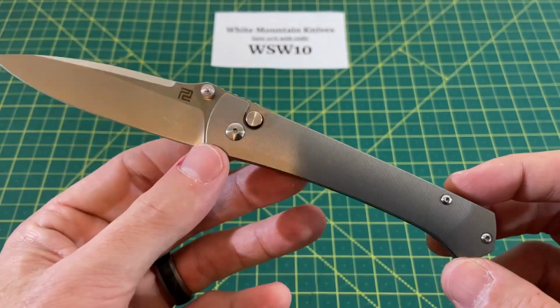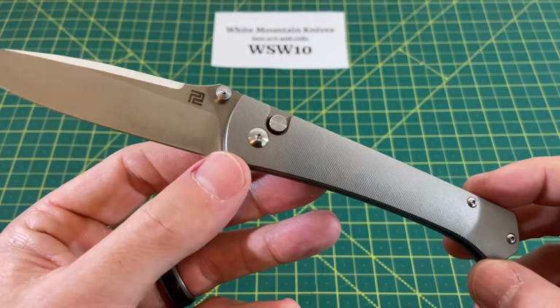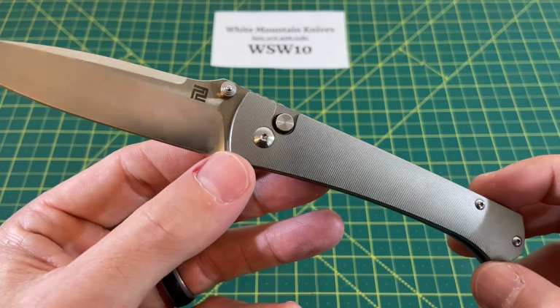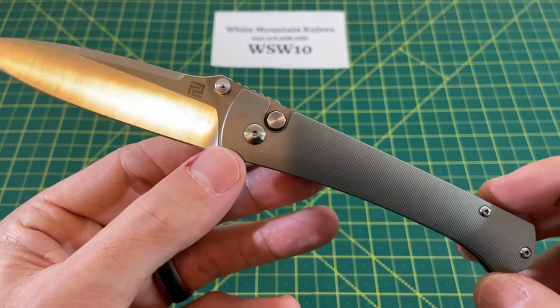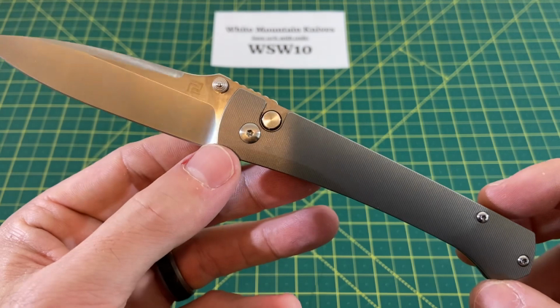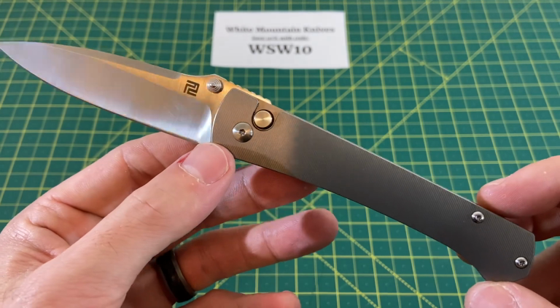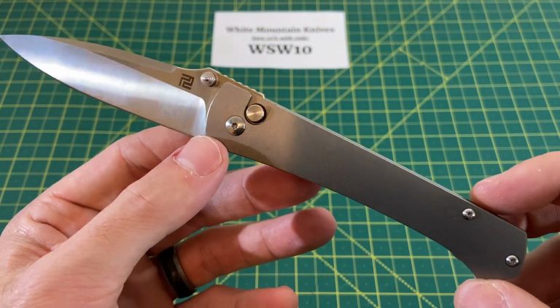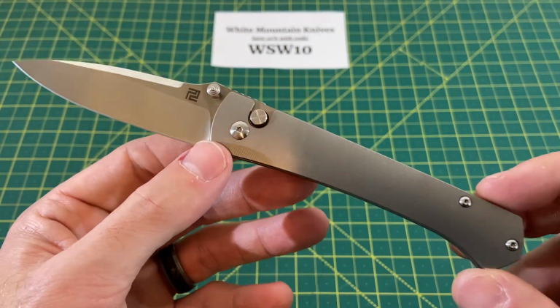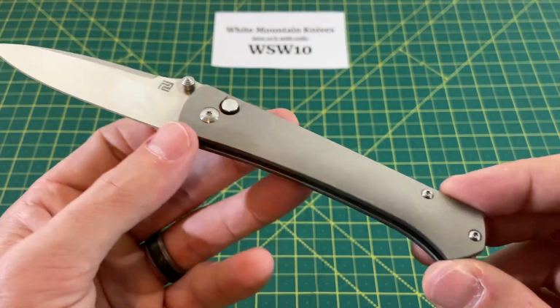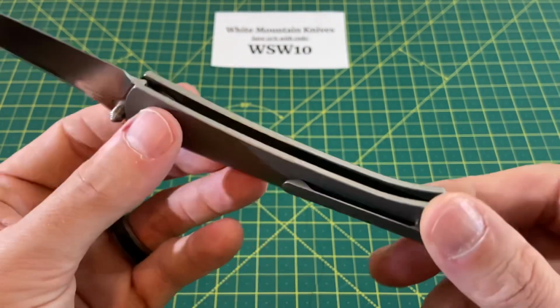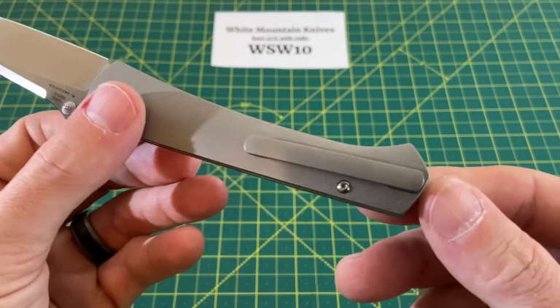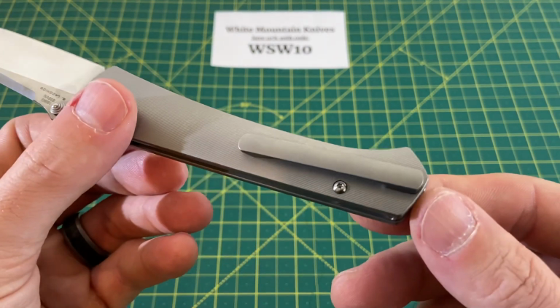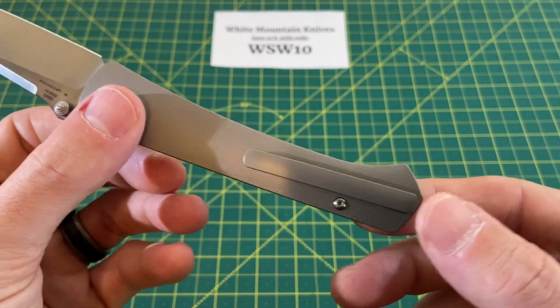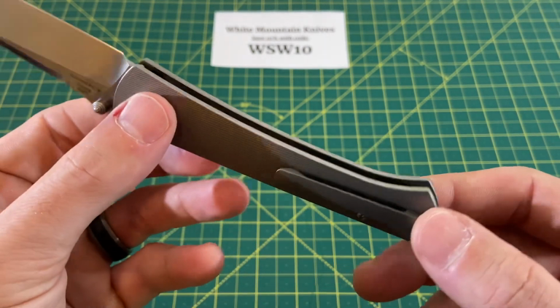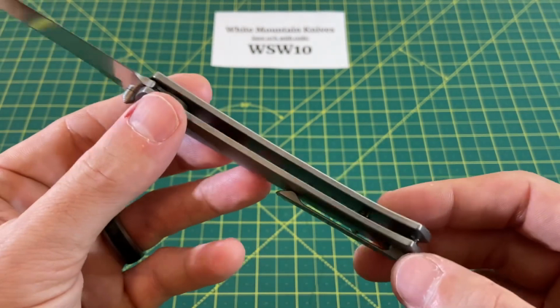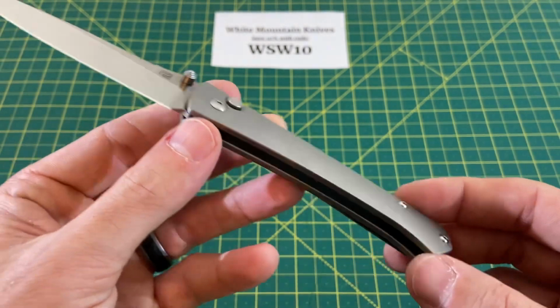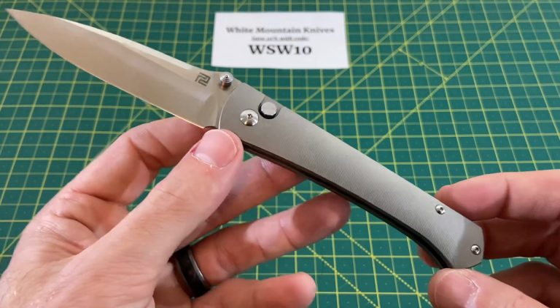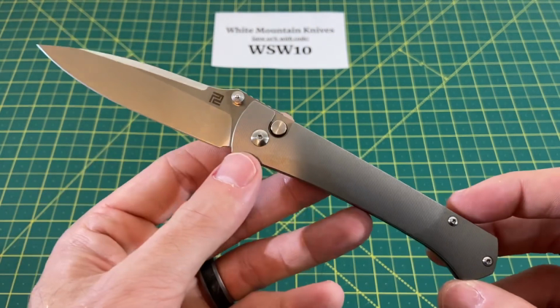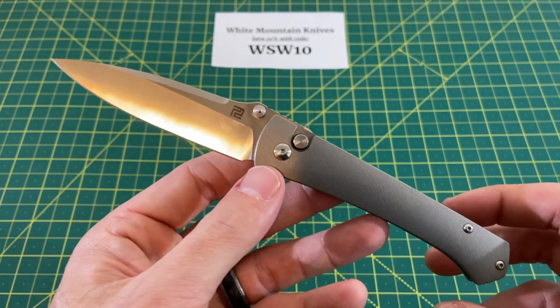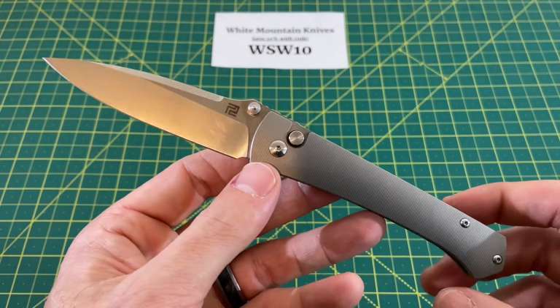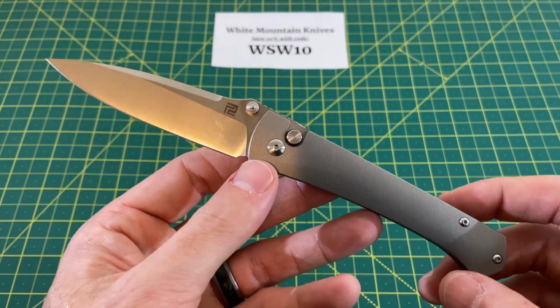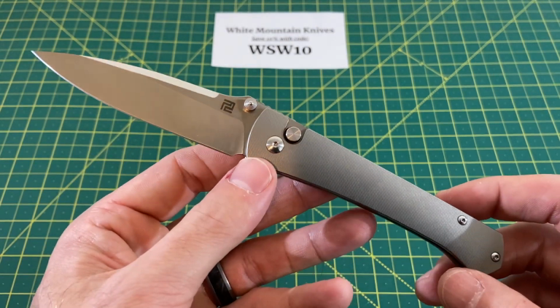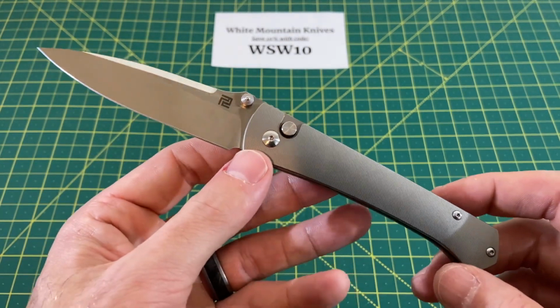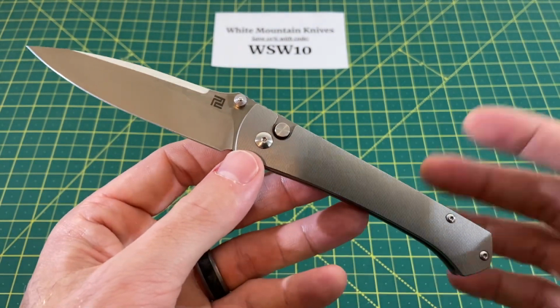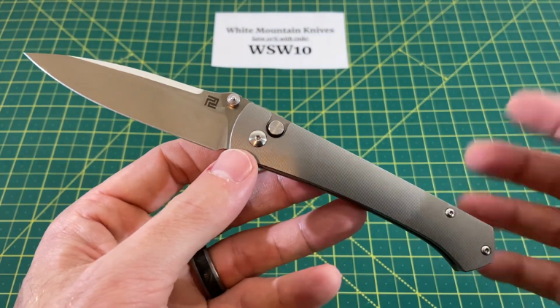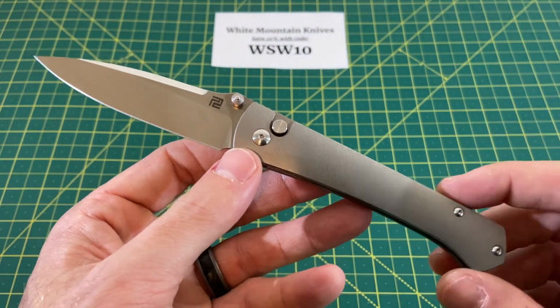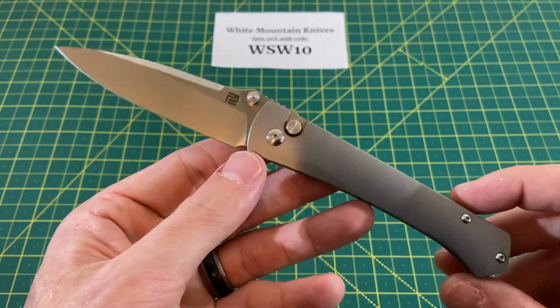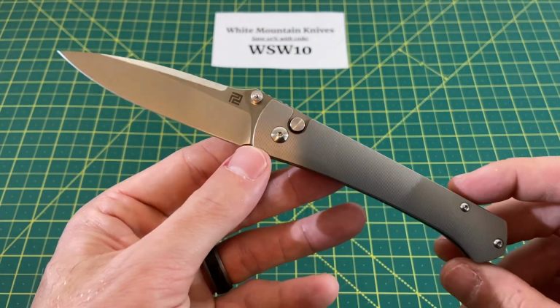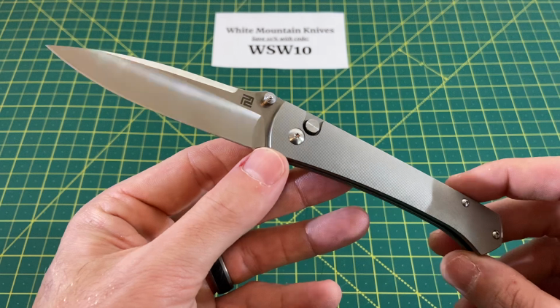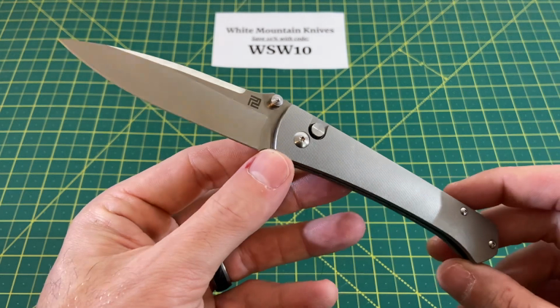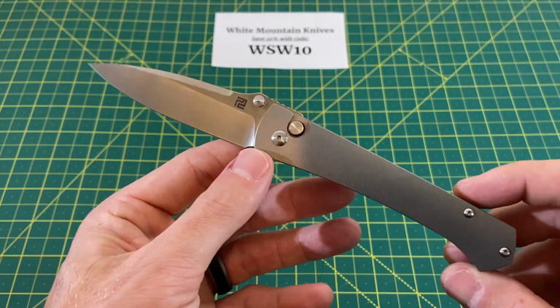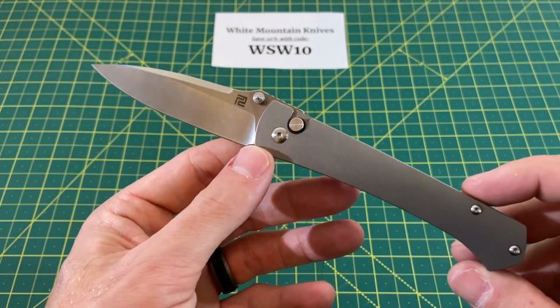We of course have that button lock locking mechanism, and right-hand only tip-up carry. Weight on this guy is coming in at 3.27 ounces, designed by Ray Lacanico, and a price of $200.